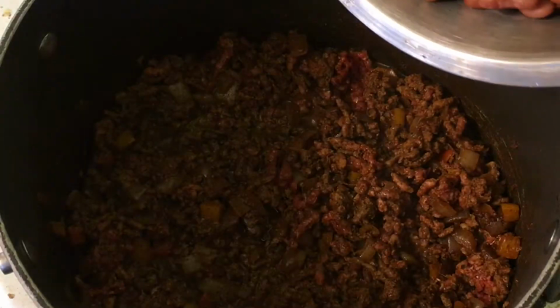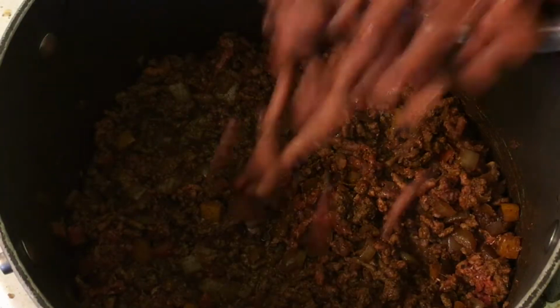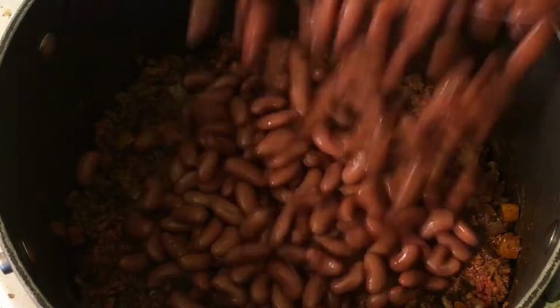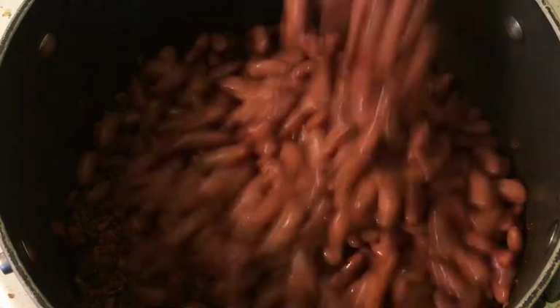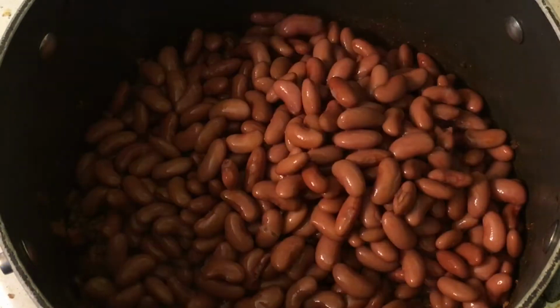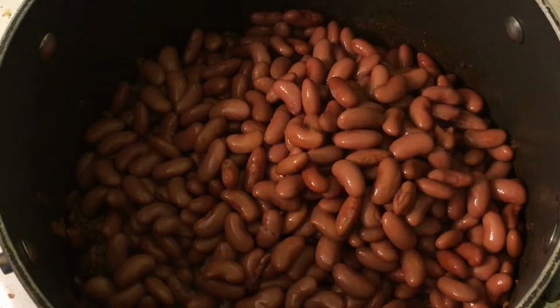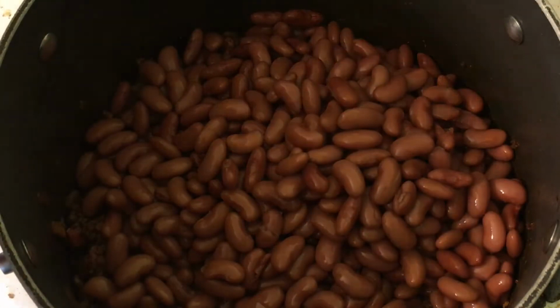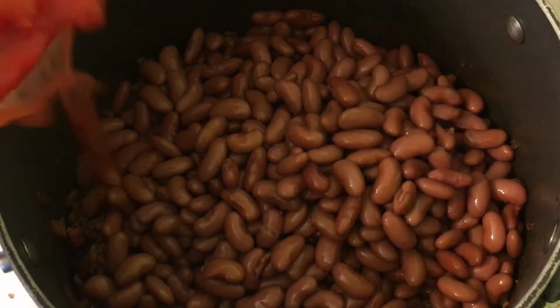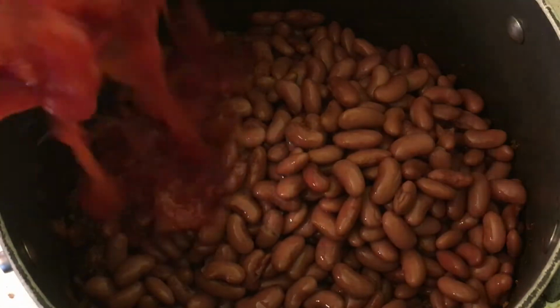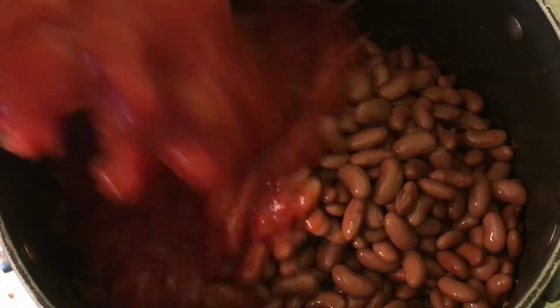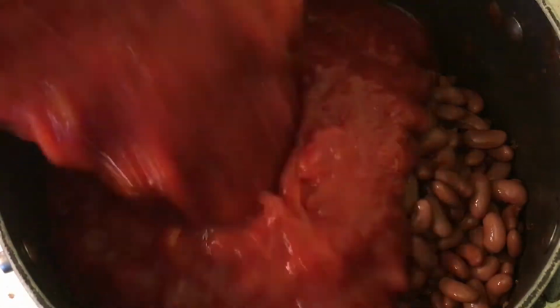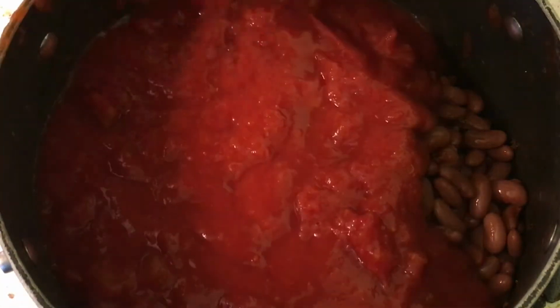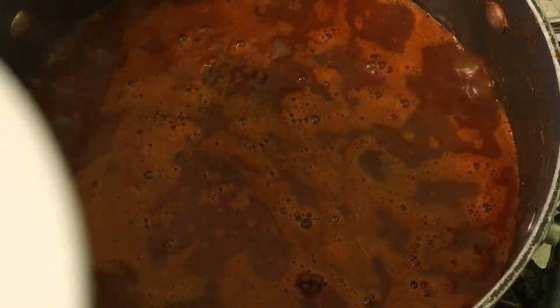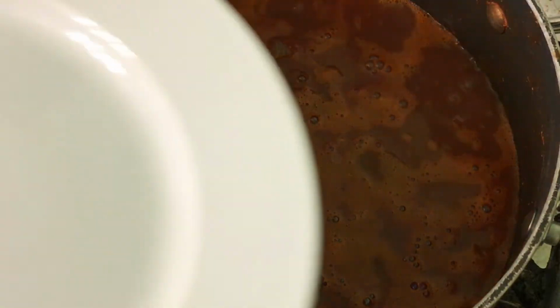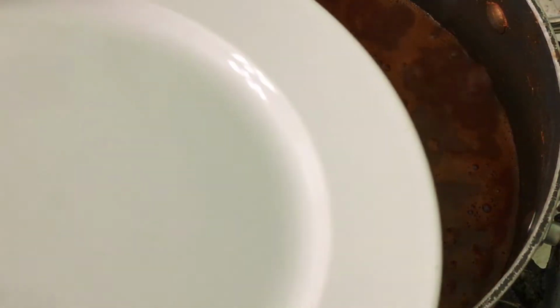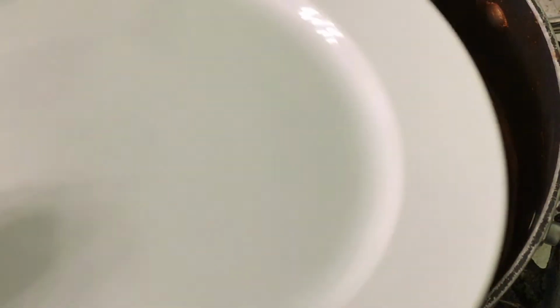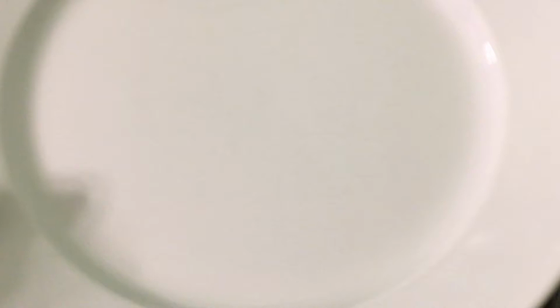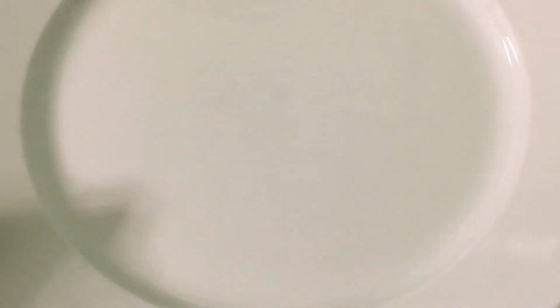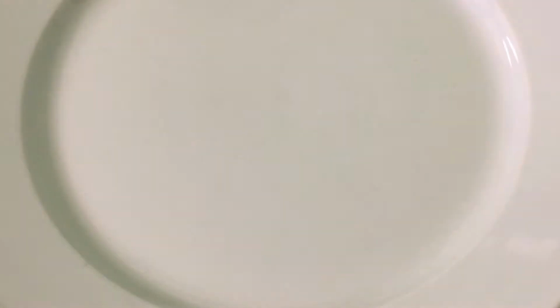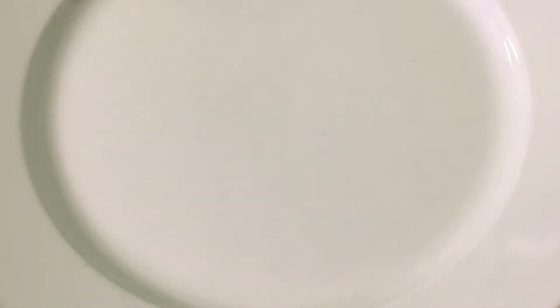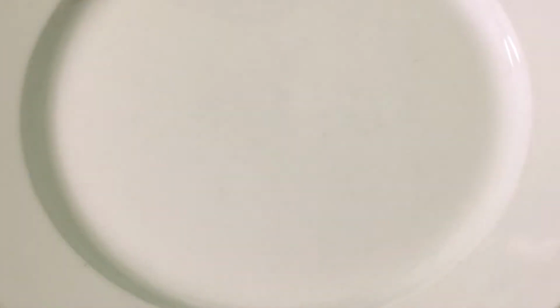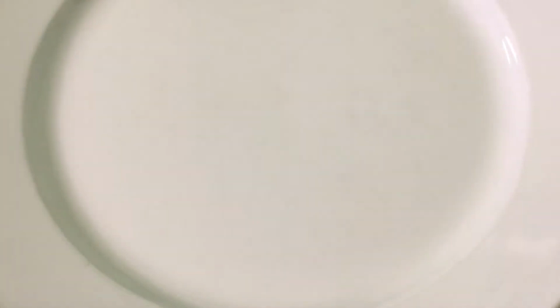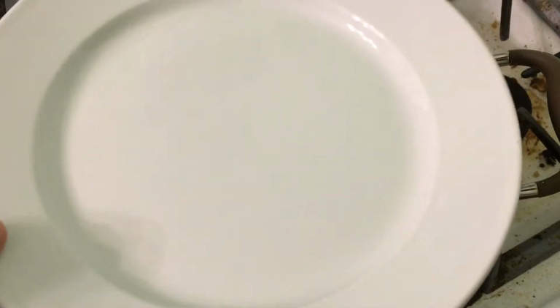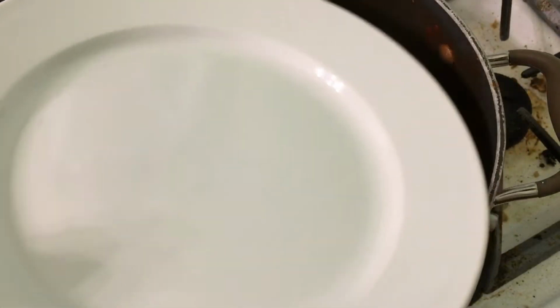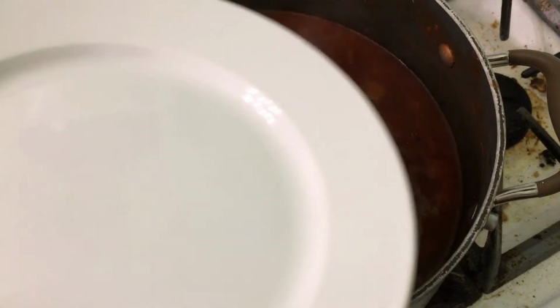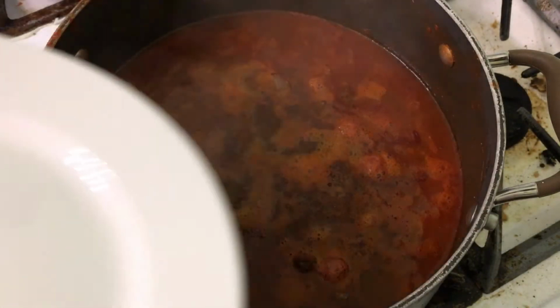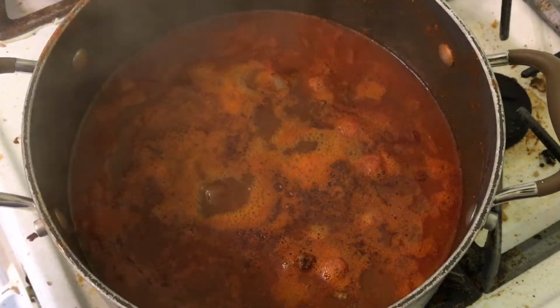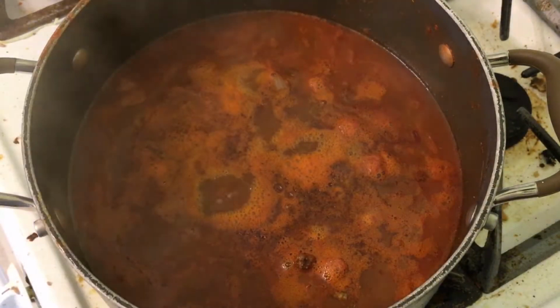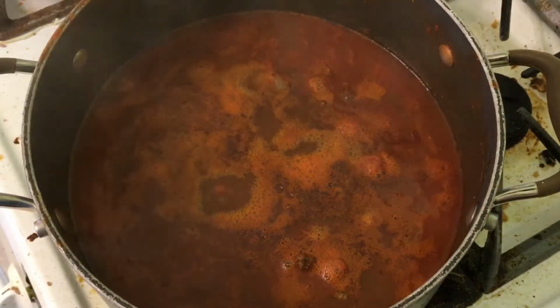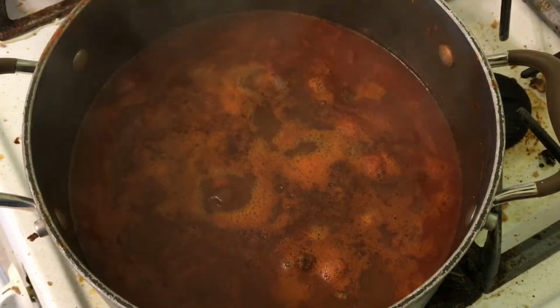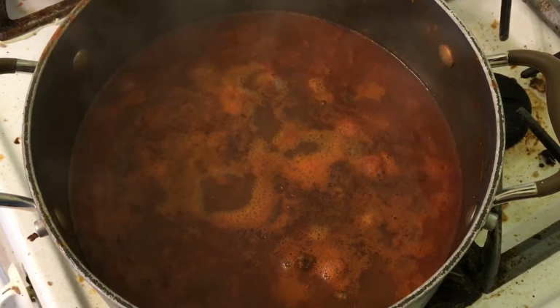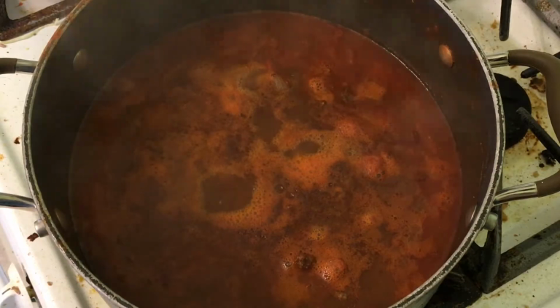Then add the beans, tomato, and some salt, and bring to a boil. Reduce to low, cover, and cook for one hour. Uncover, then cook for another hour, and add salt to taste.